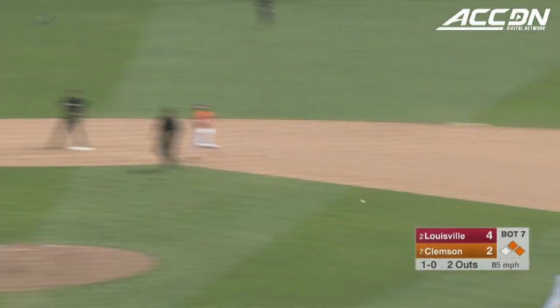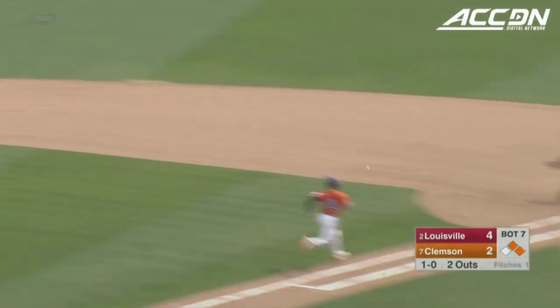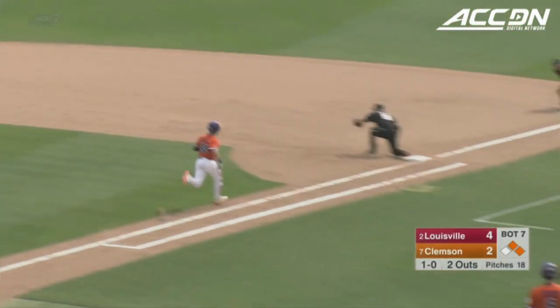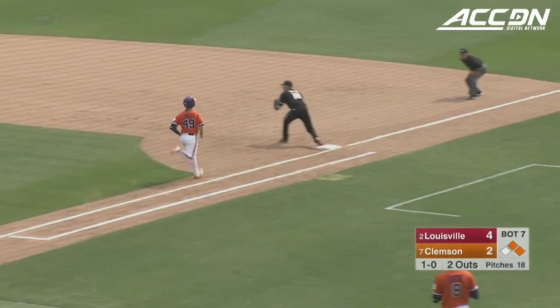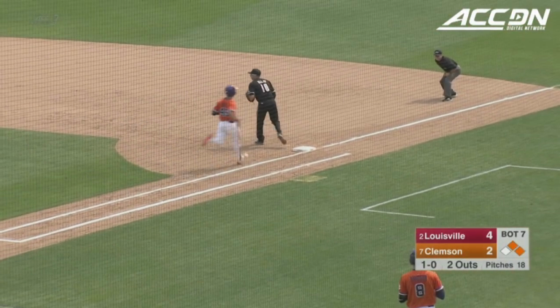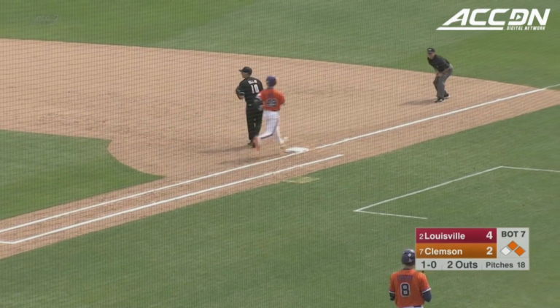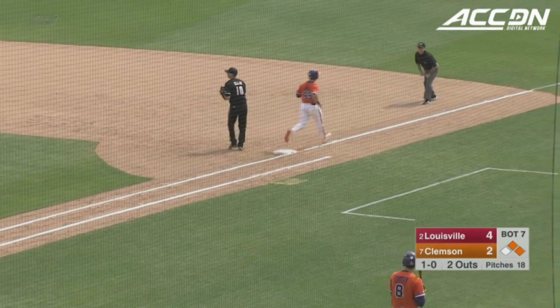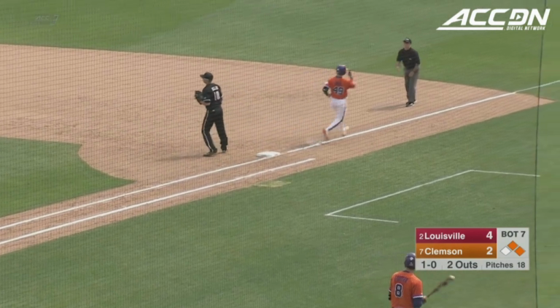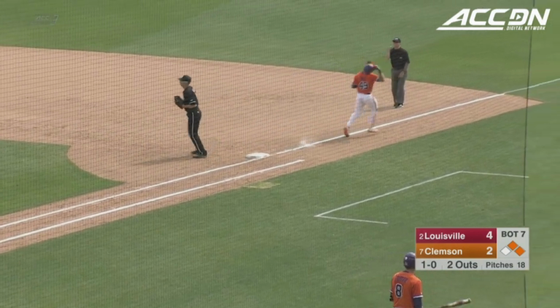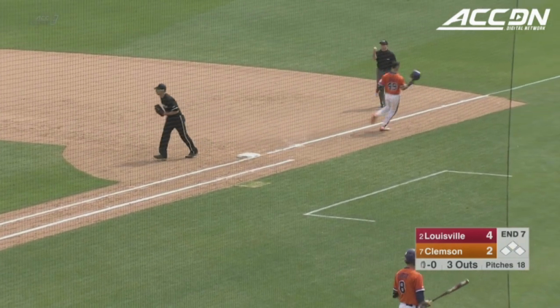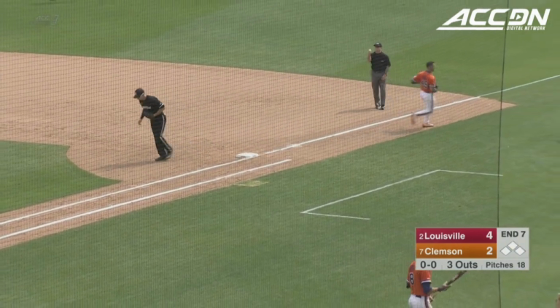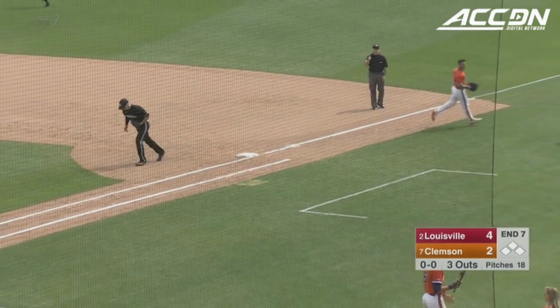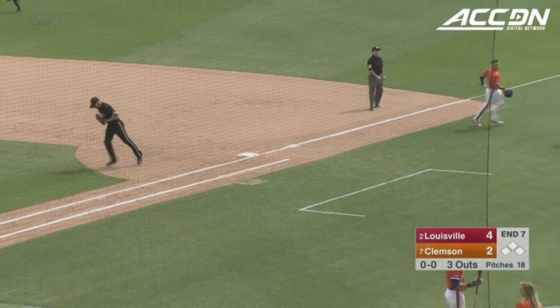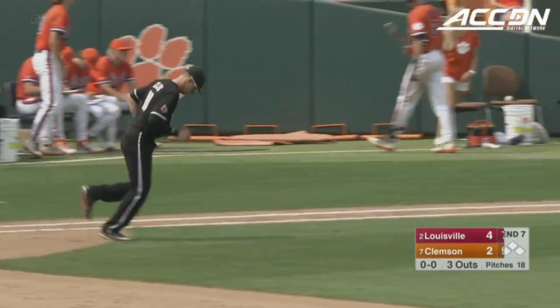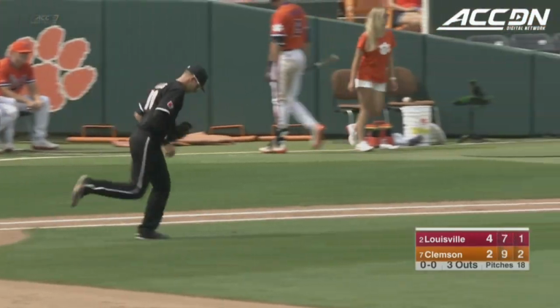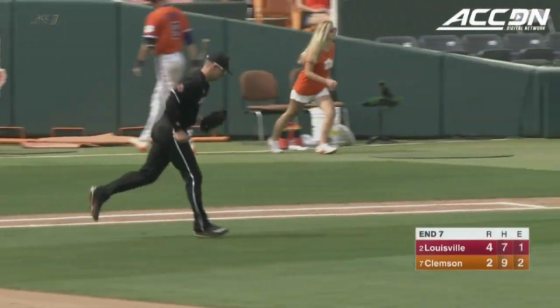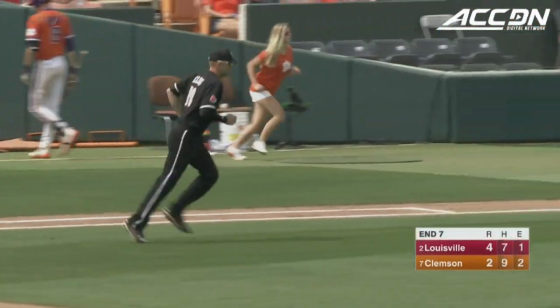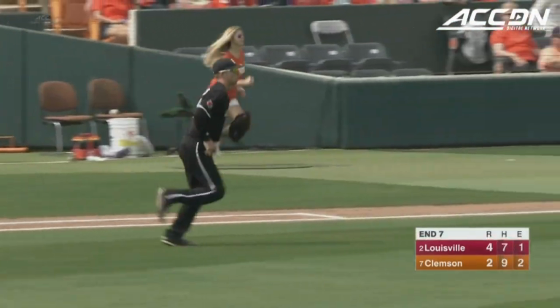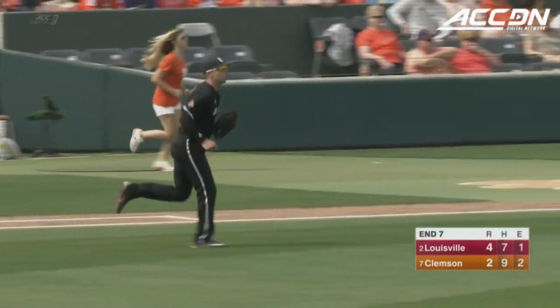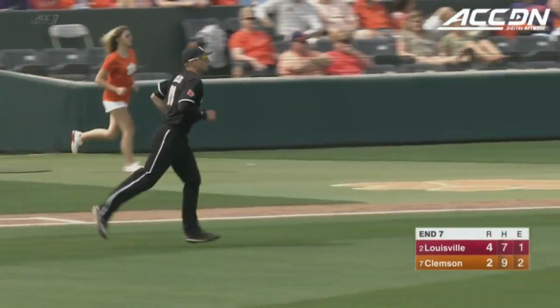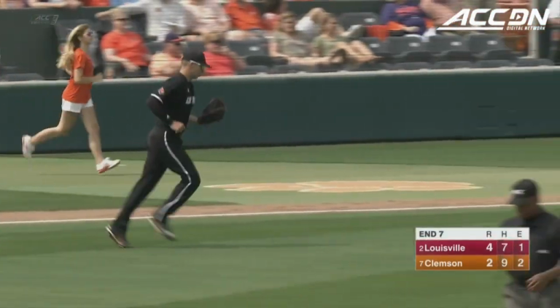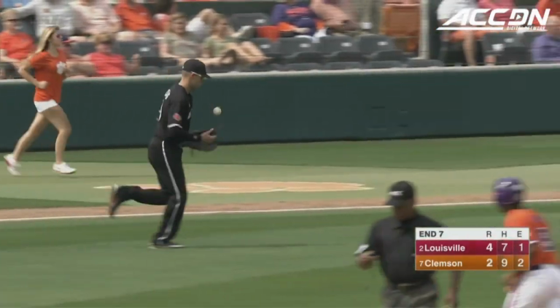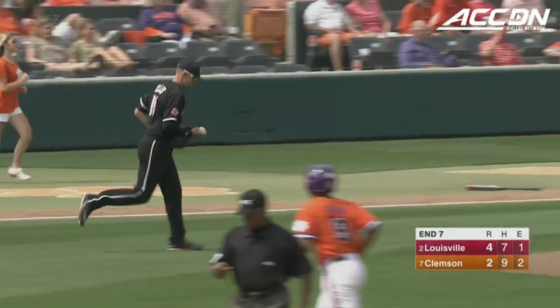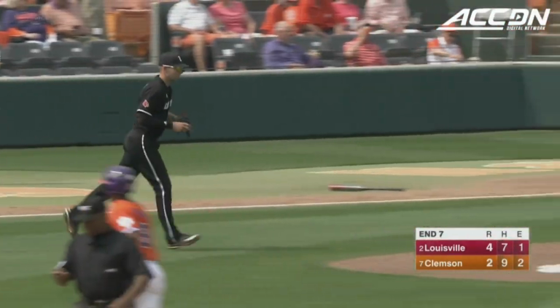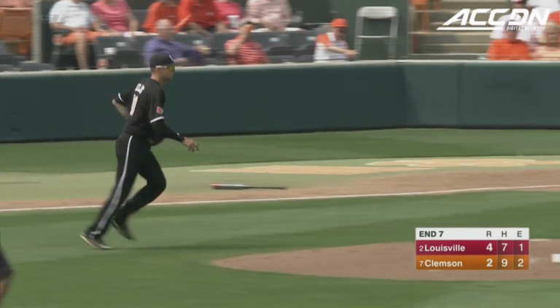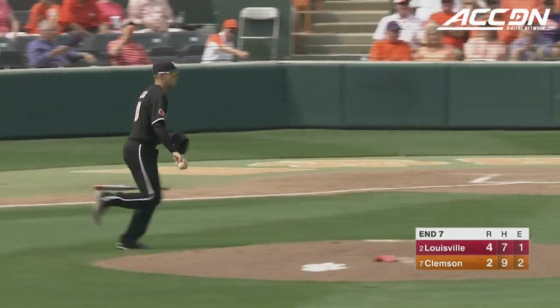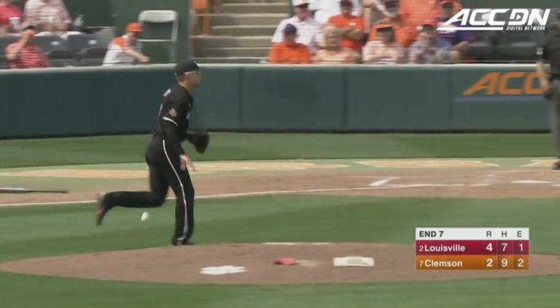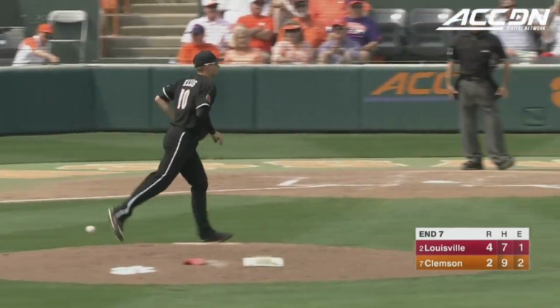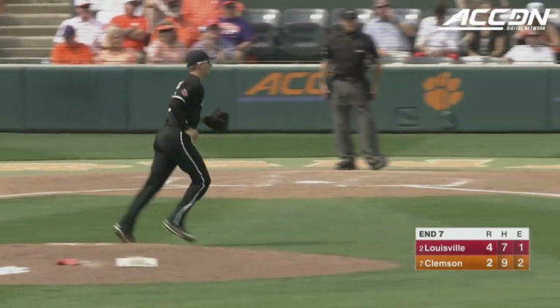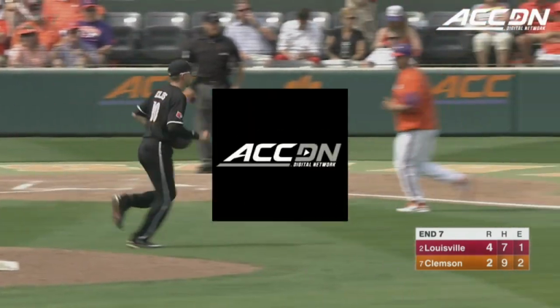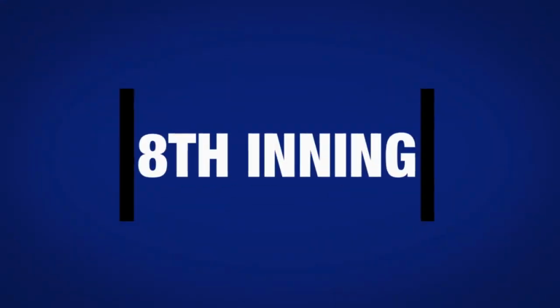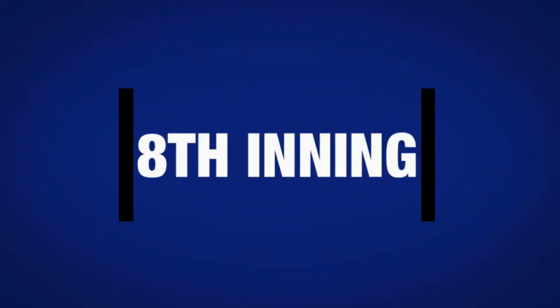Ellis makes the scoop on the short hop. Wilkie's retired, and the side has been retired. So once again, the Tigers leave runners on base.